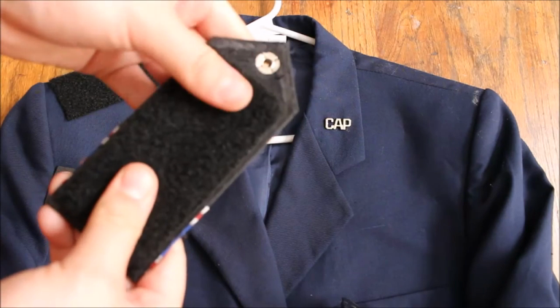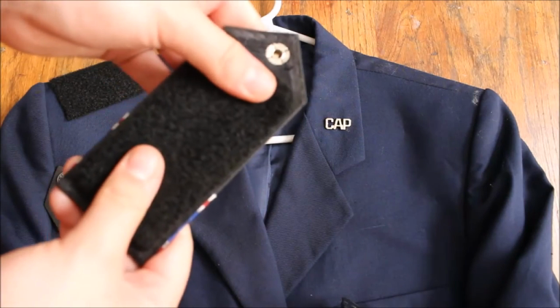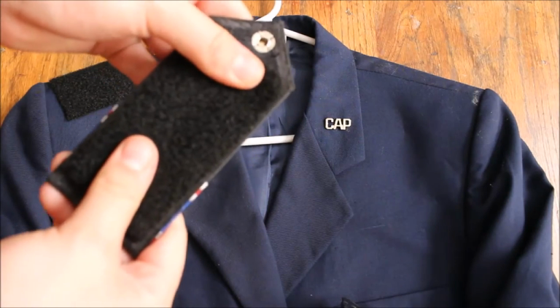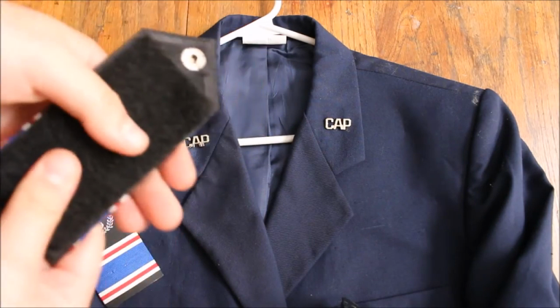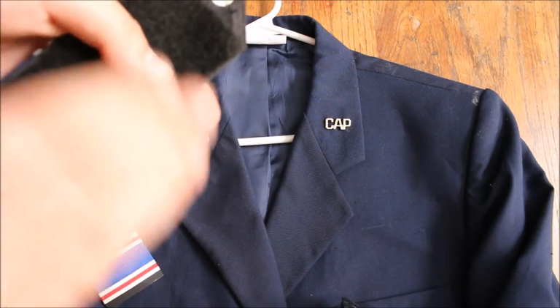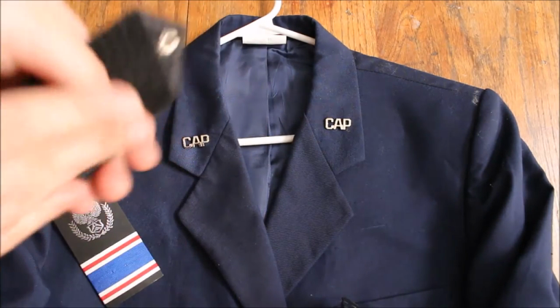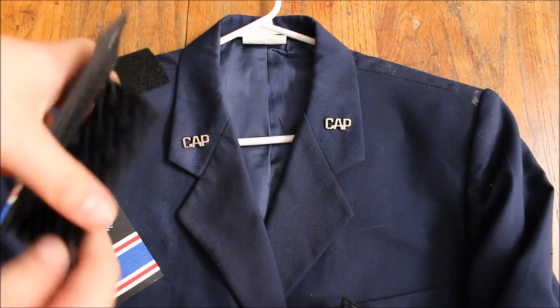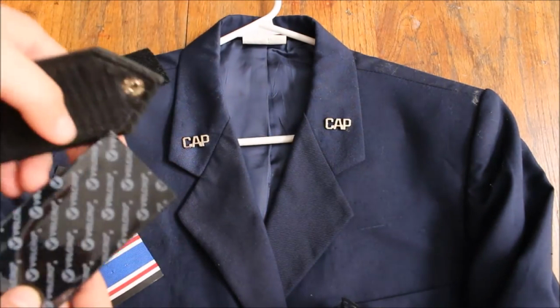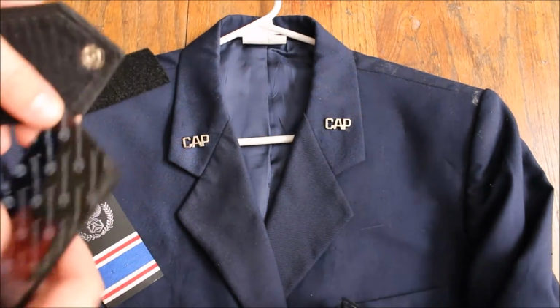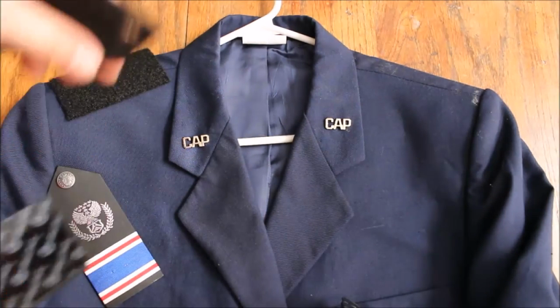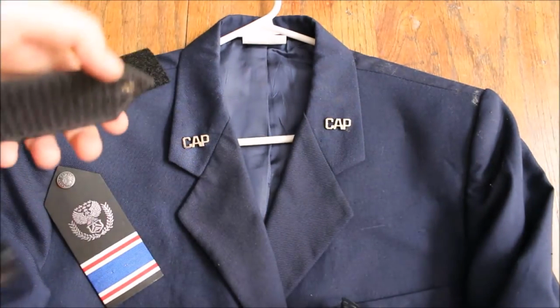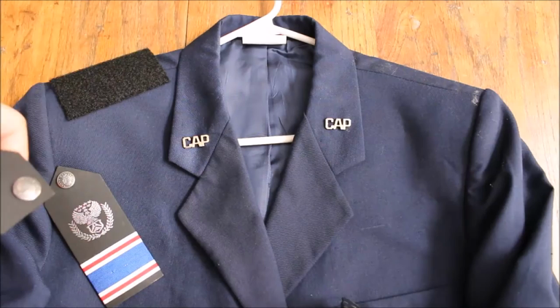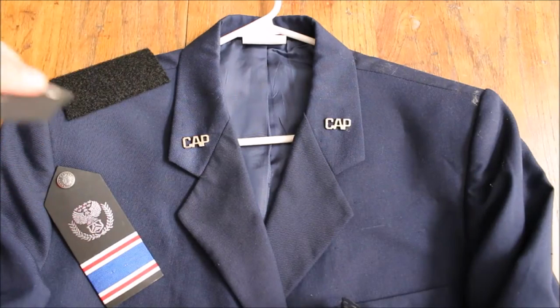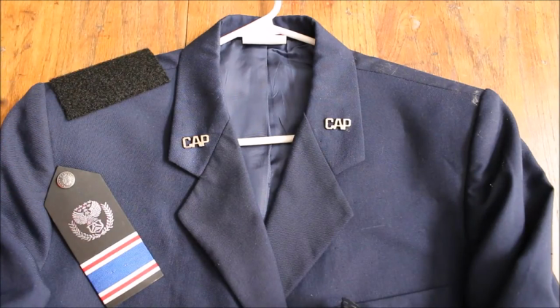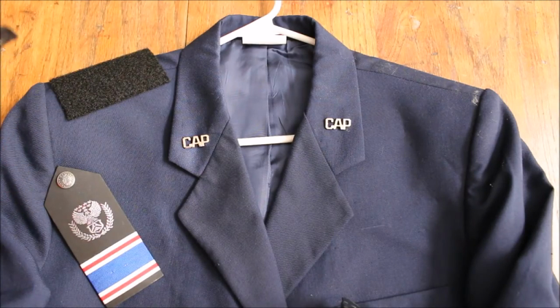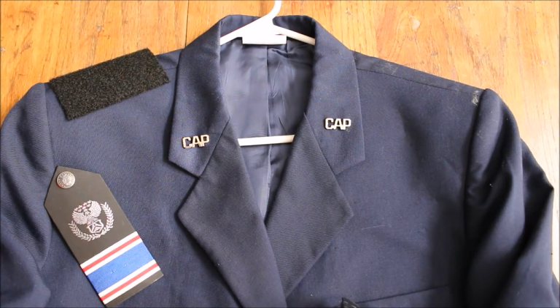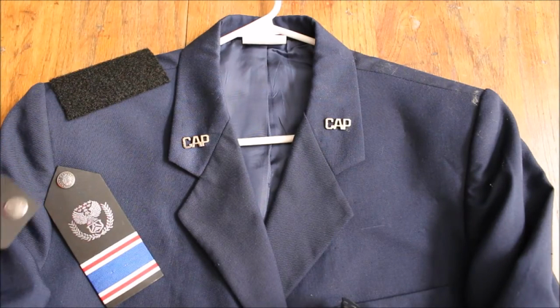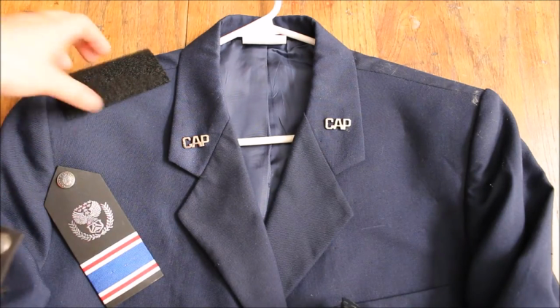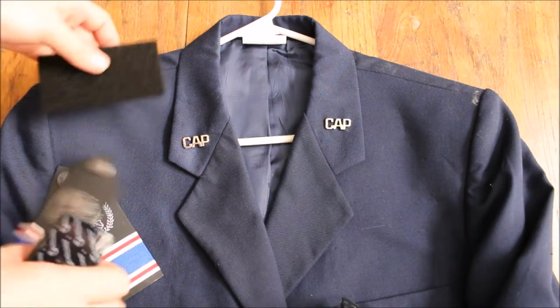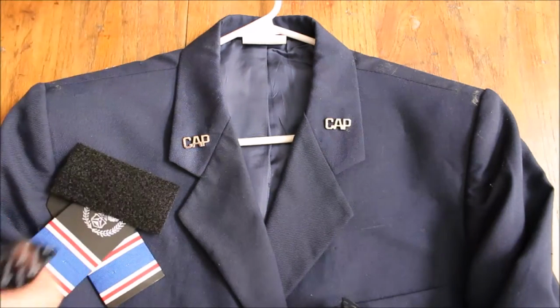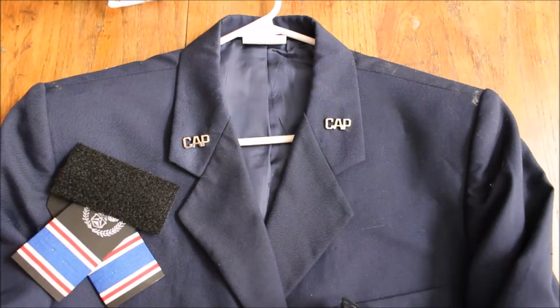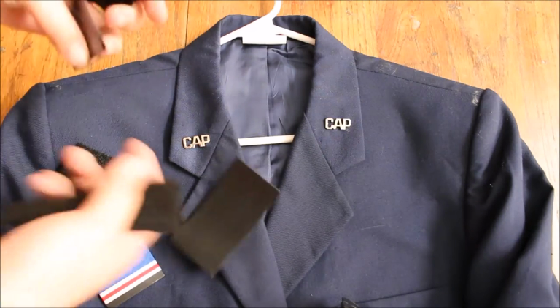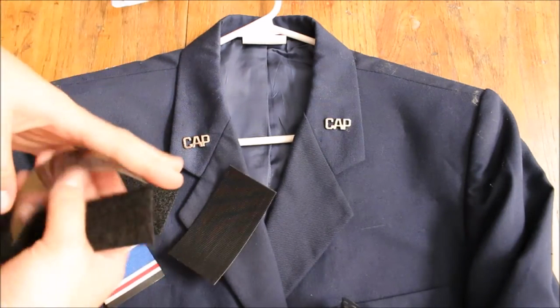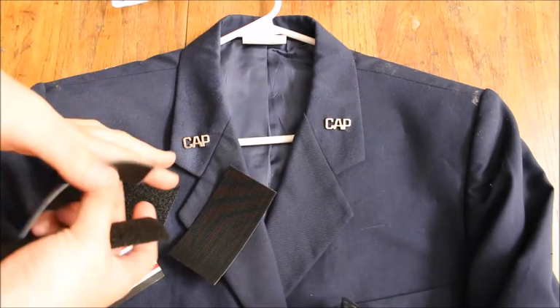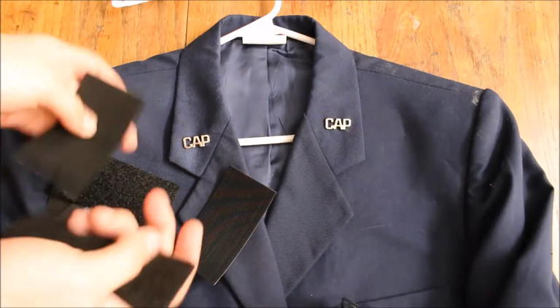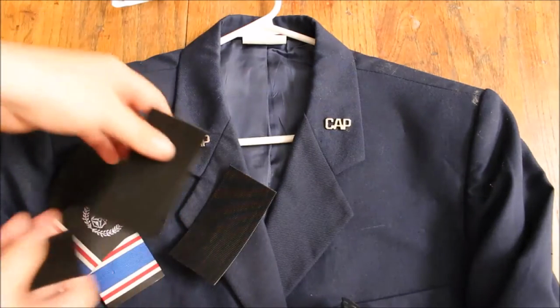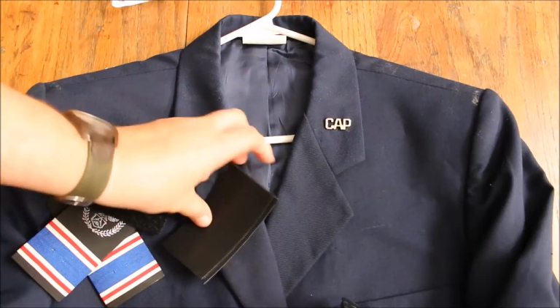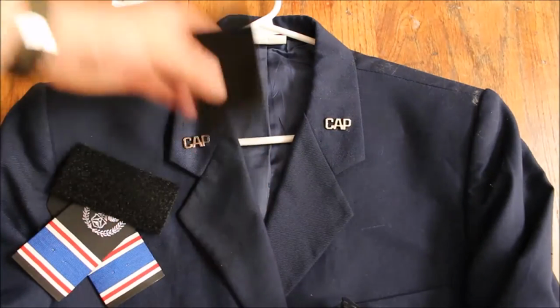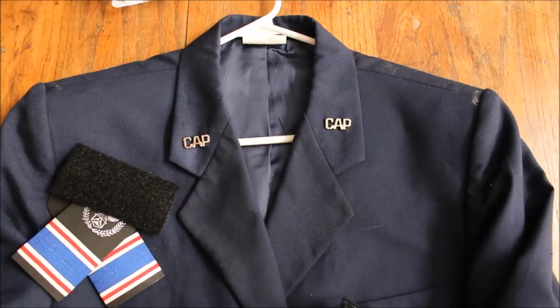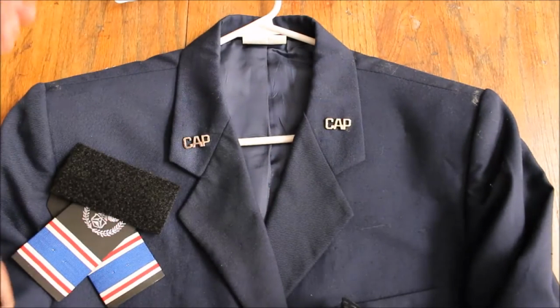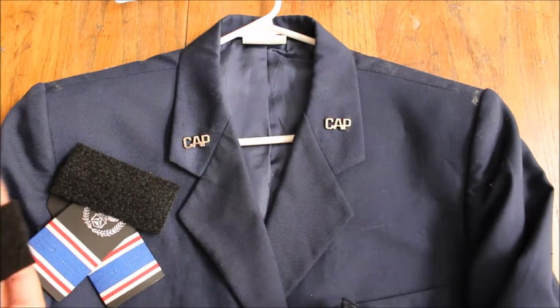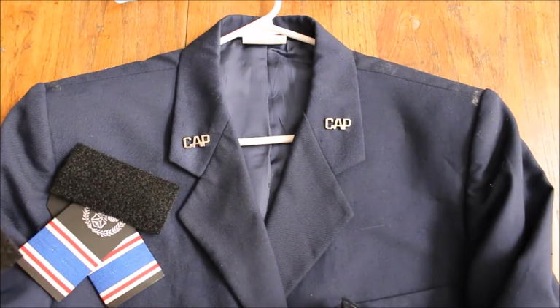I'll just put it right there and it will fit on, and I know that that's going to hold it. Instead of doing little dots, little strips, or anything like that — even though that's what you could do. Velcro's going to come with all four of the sides, because that's how Velcro comes, but we're not going to have to do anything with the other sides.